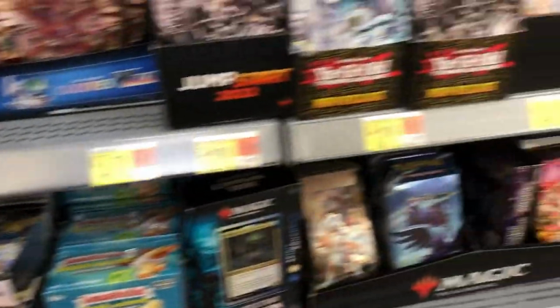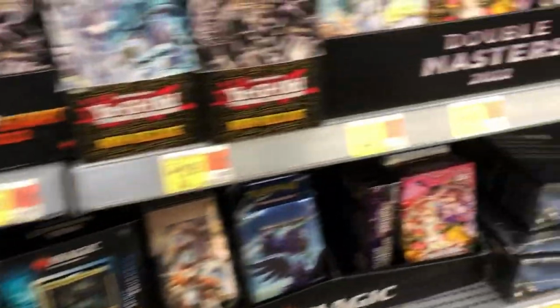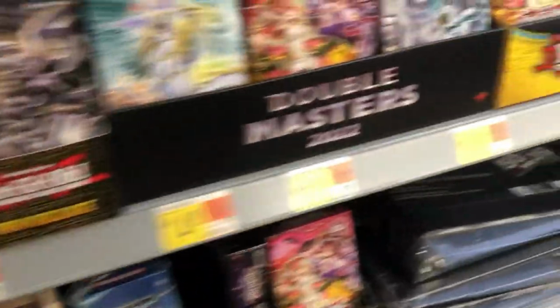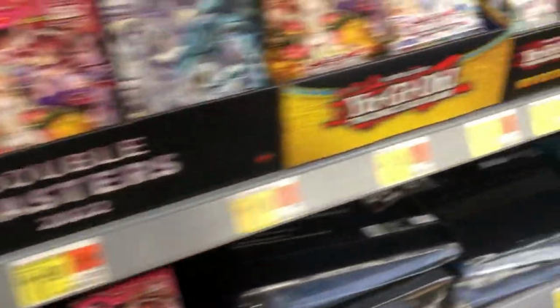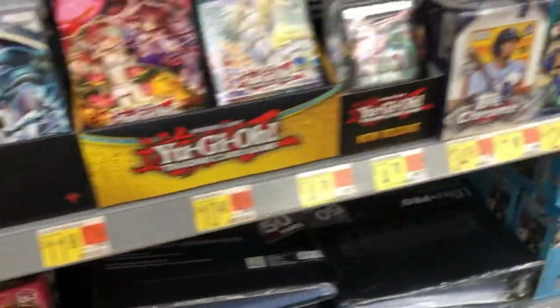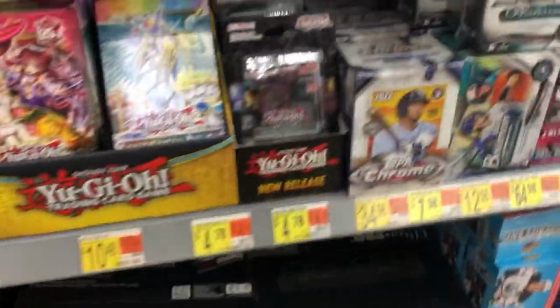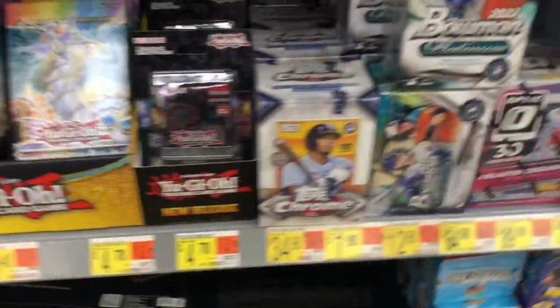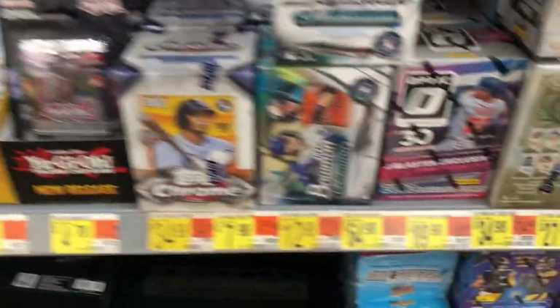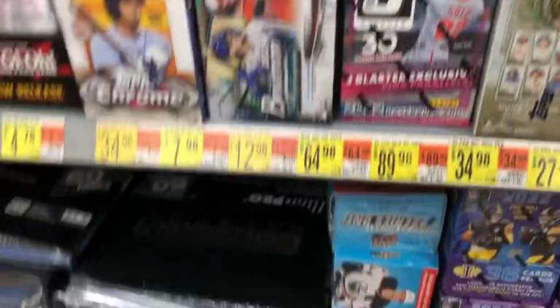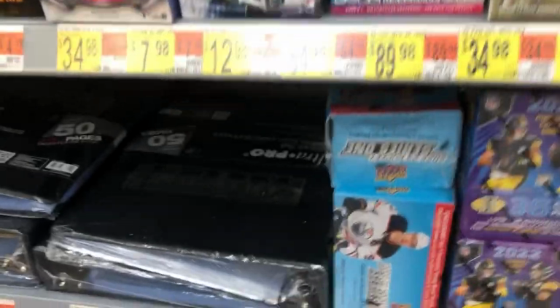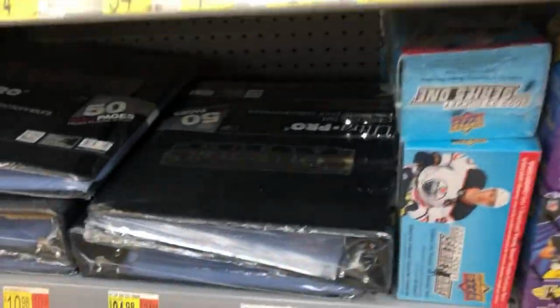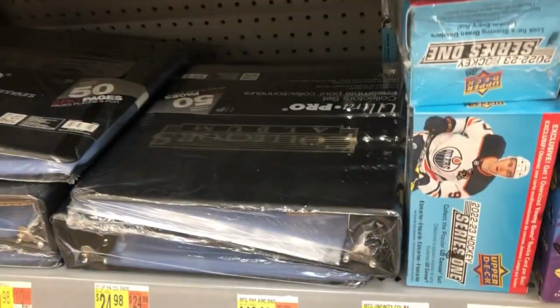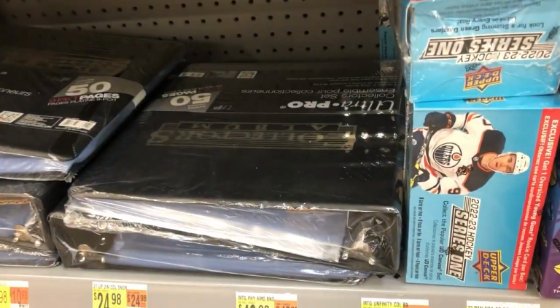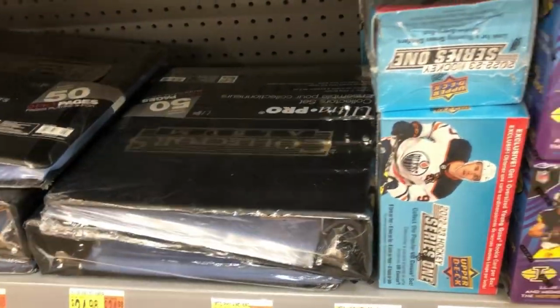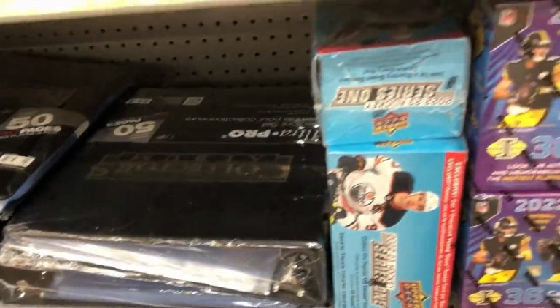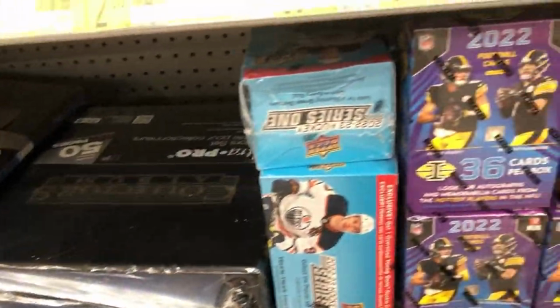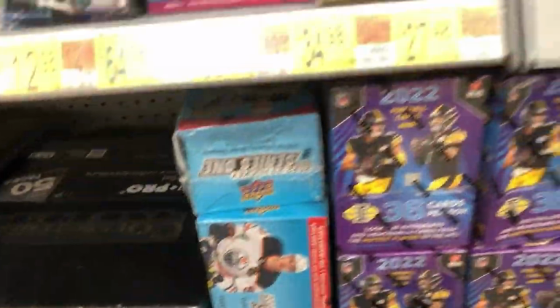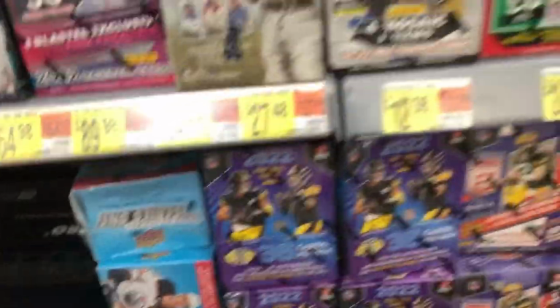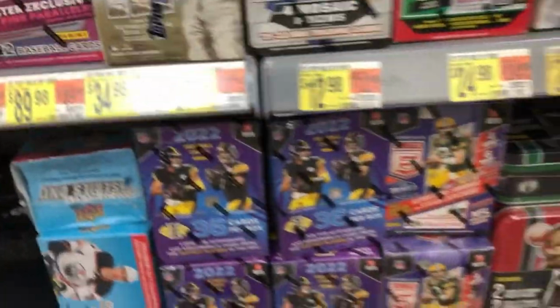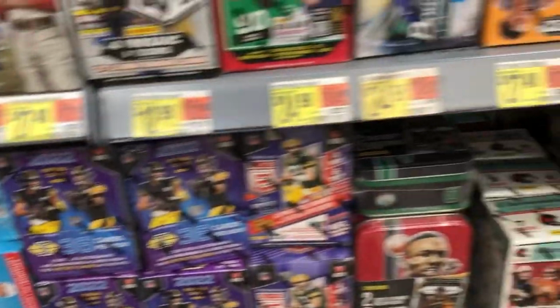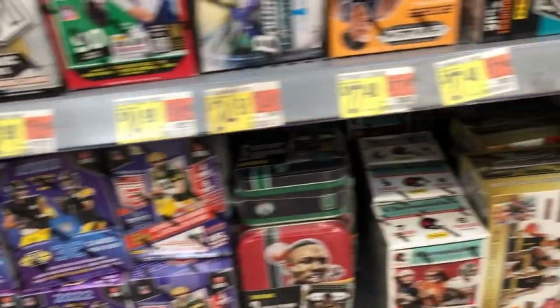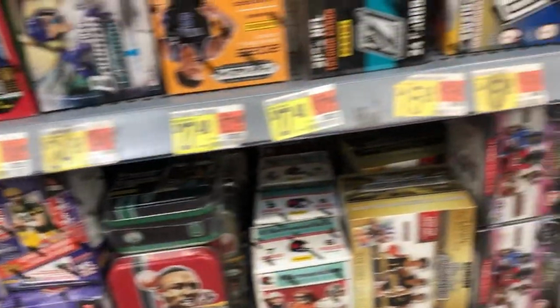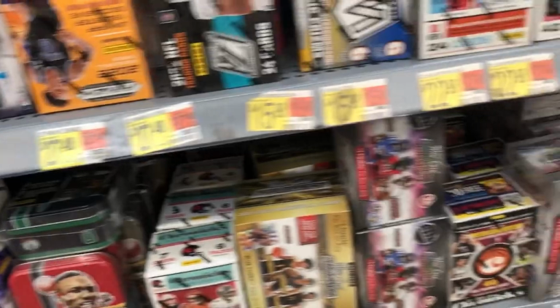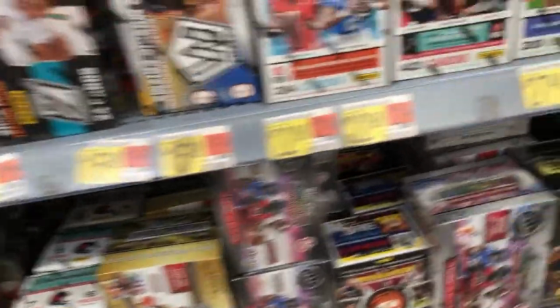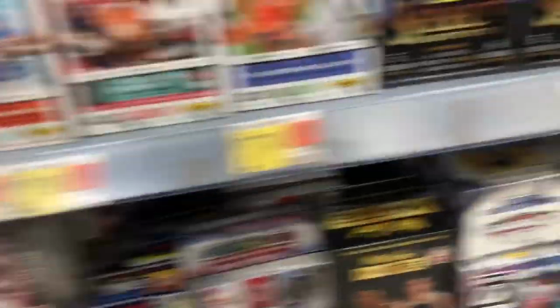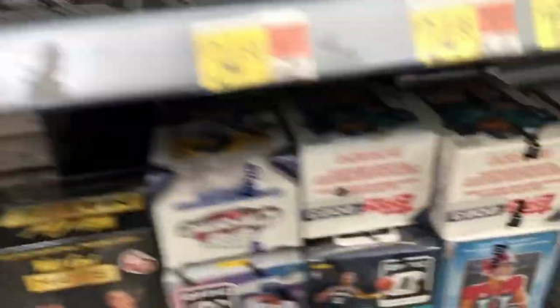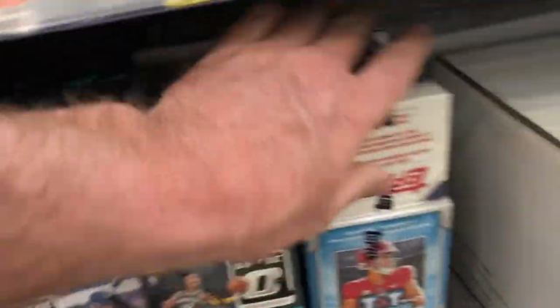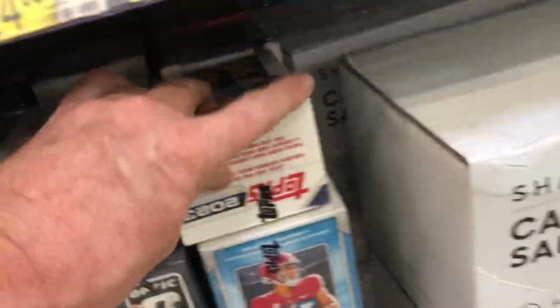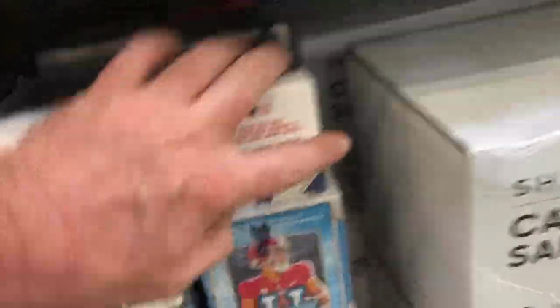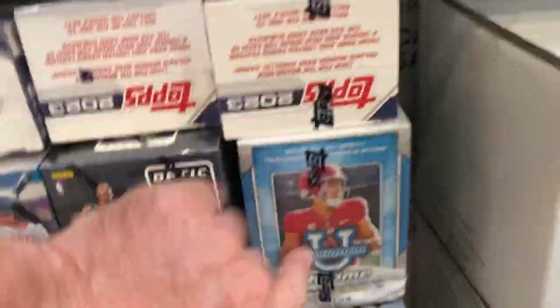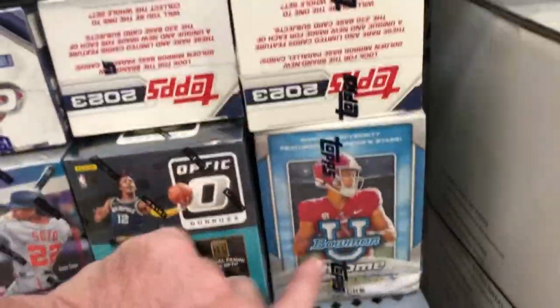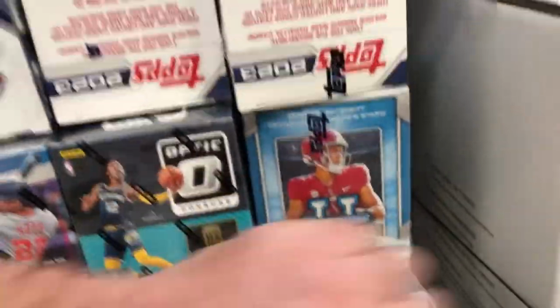There's some Garbage Pail Kids. We see some Top Chrome, Bowman, Optic, Baseball, Upper Deck, Illusions Blast. A lot of blasters in here we've seen in the last couple of weeks. There's some Zenith. But look here — new product alert.